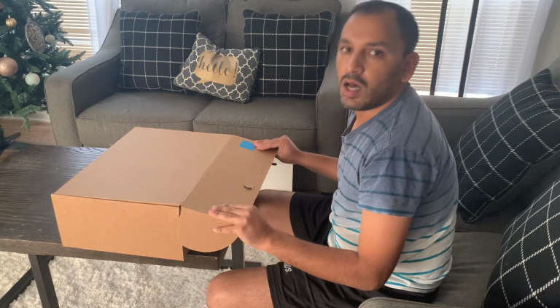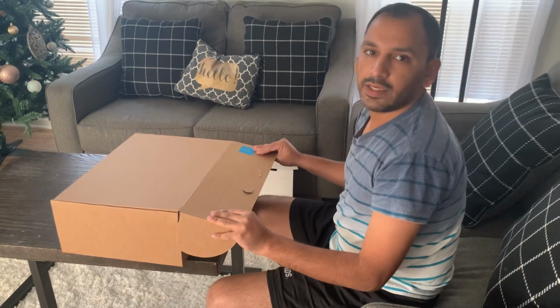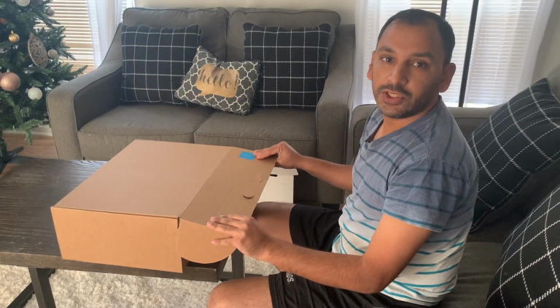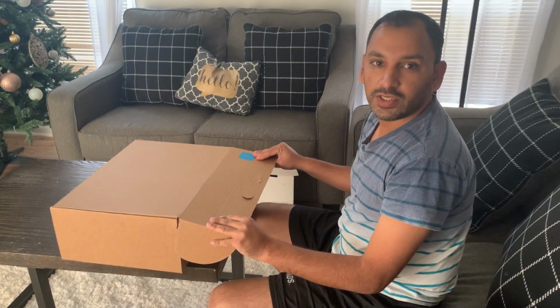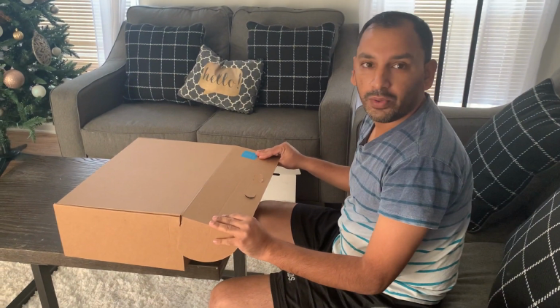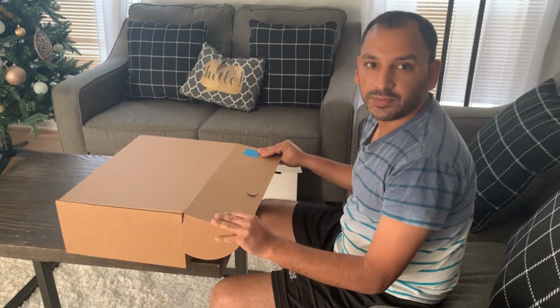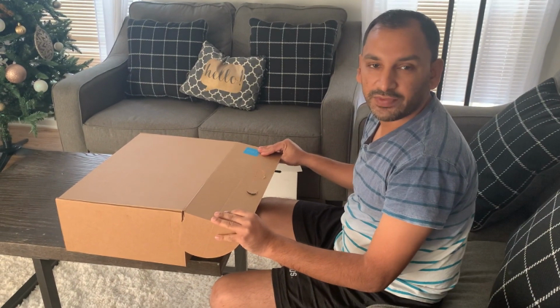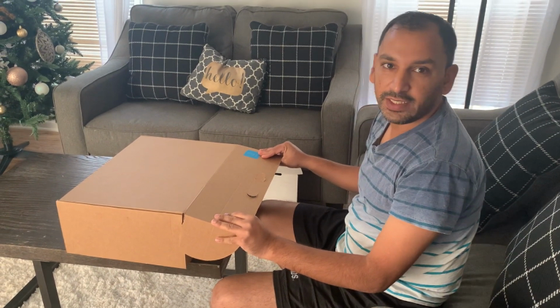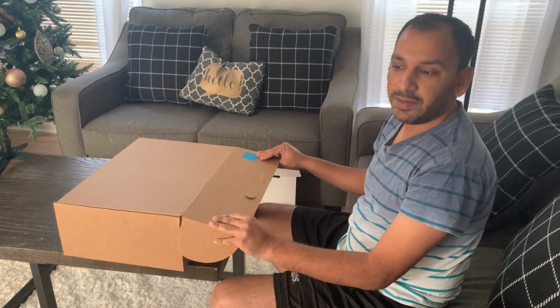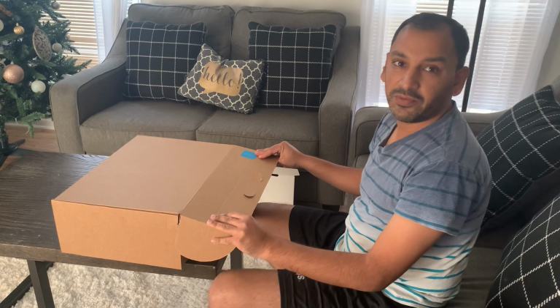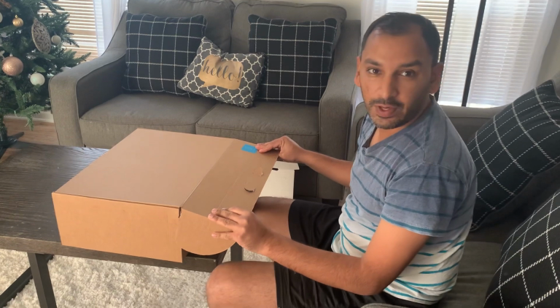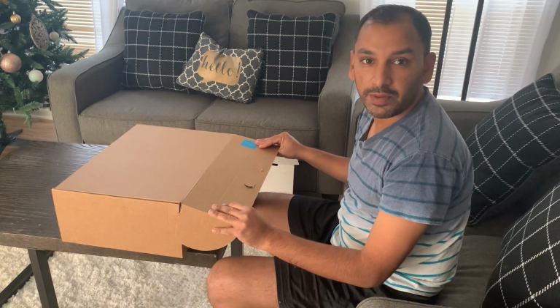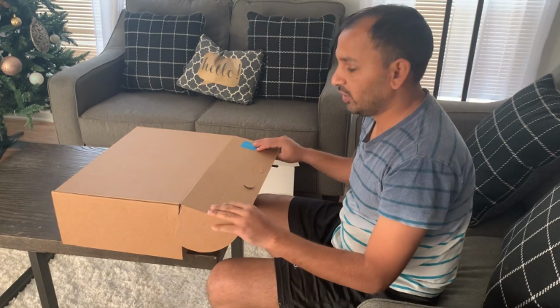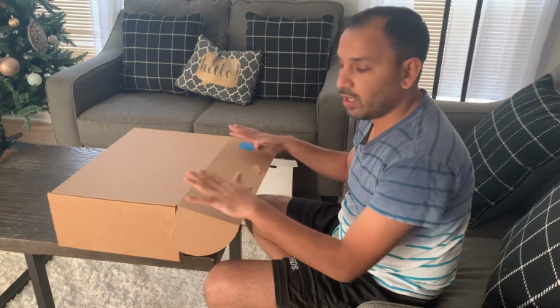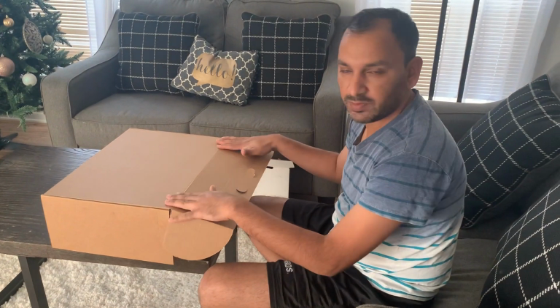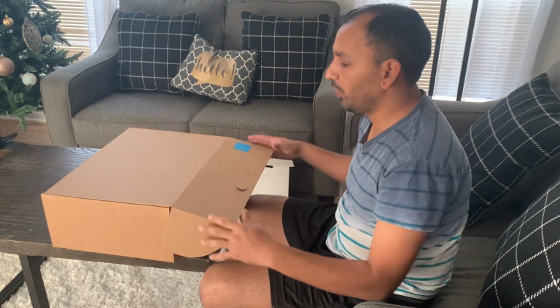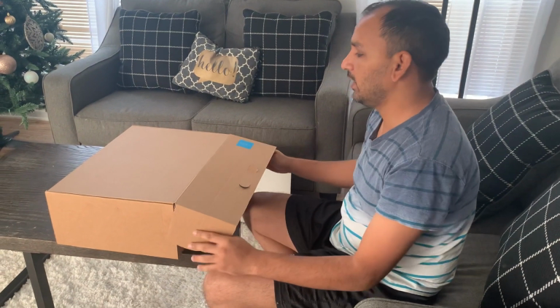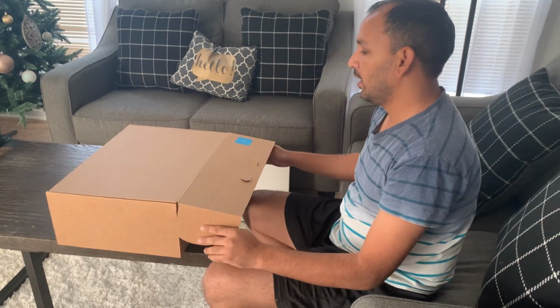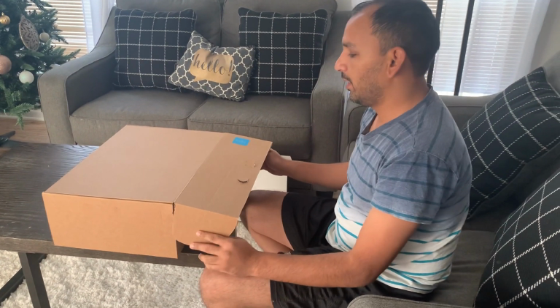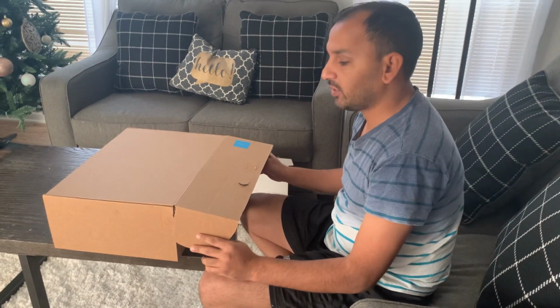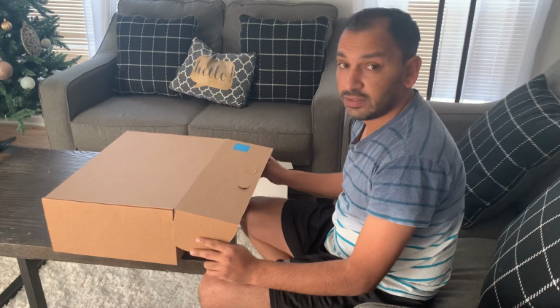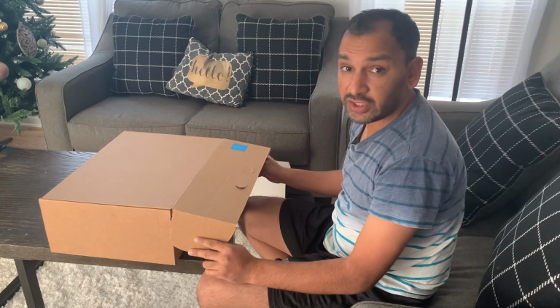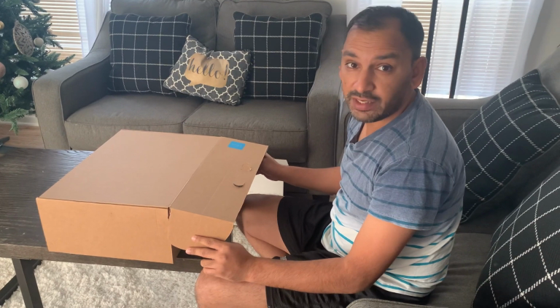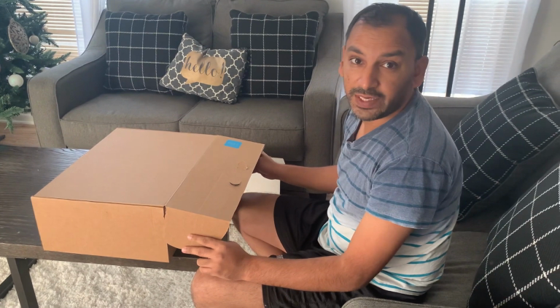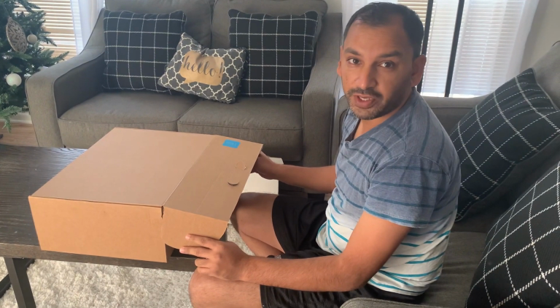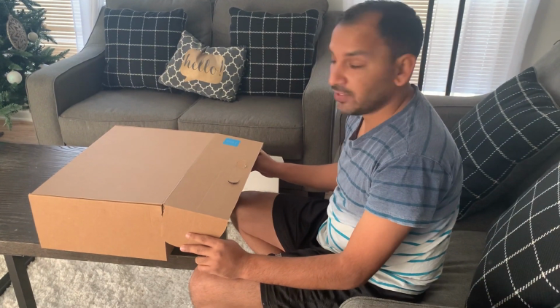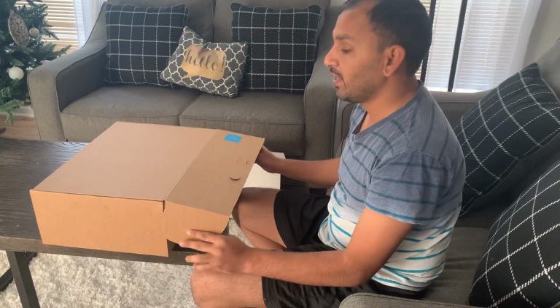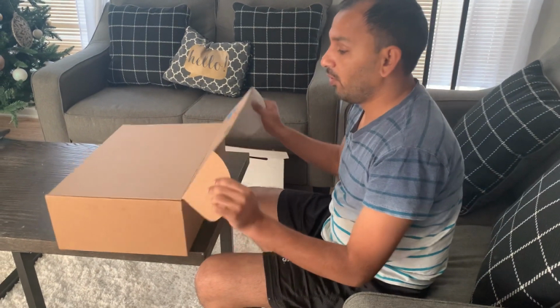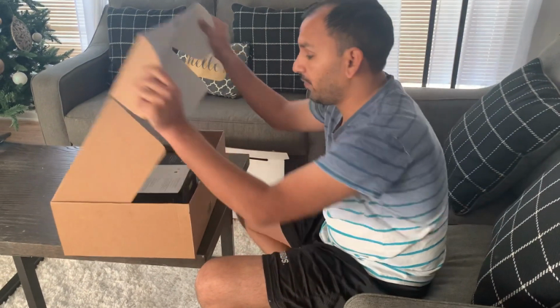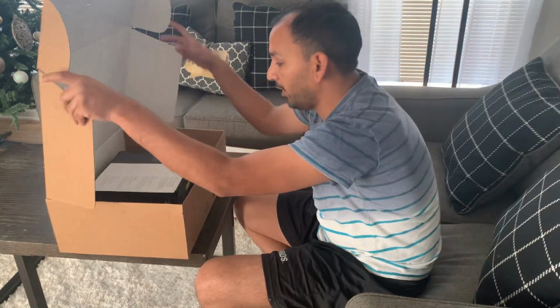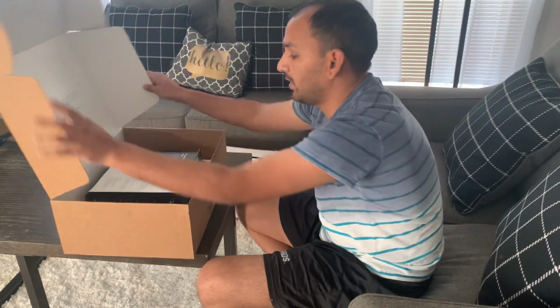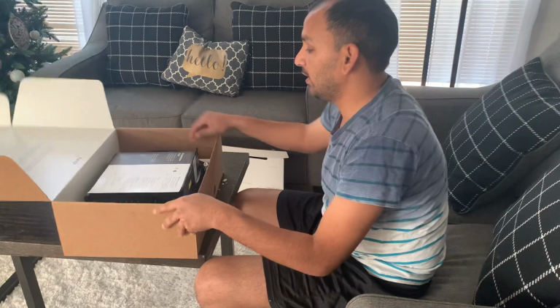Alright guys, I'm going to teach you how to set up your Xfinity internet WiFi router modem. I just got a box — super easy, the actual design is for a five year old kid. I'm going to open it real quick and see what's in there.